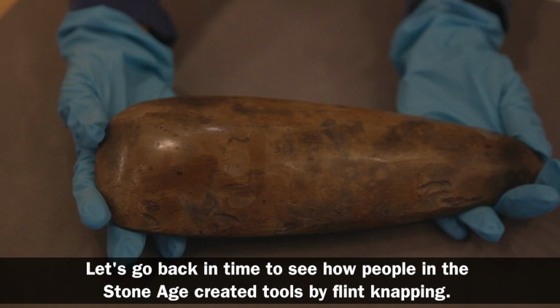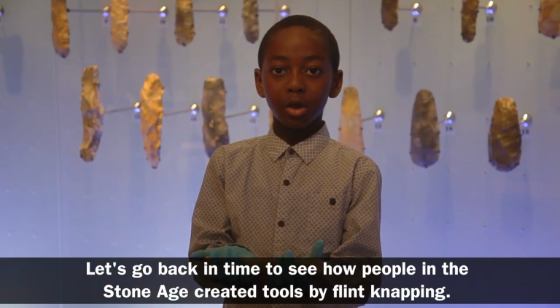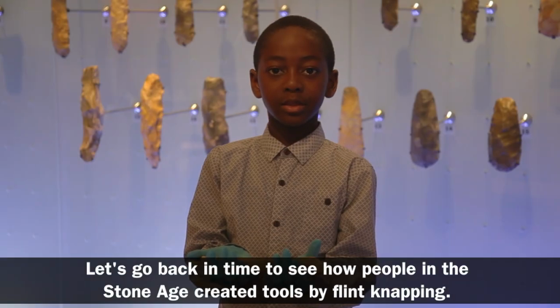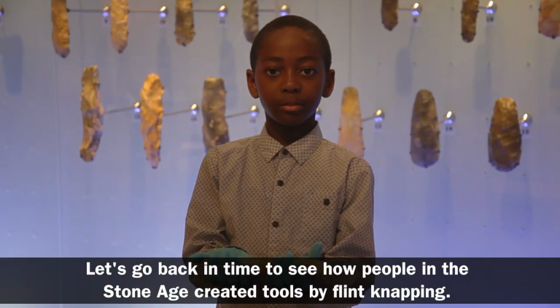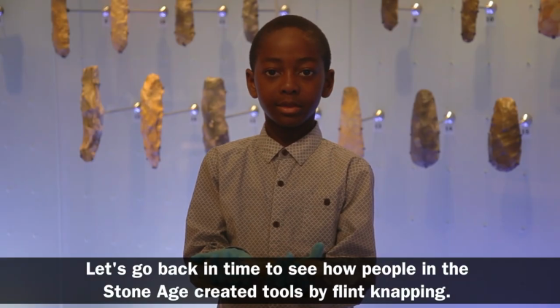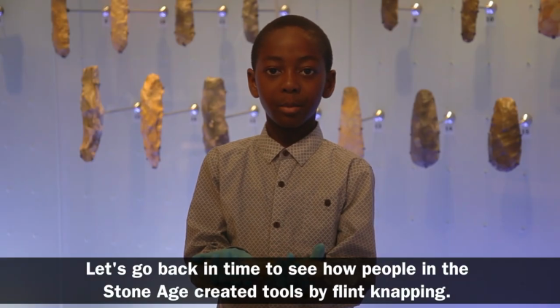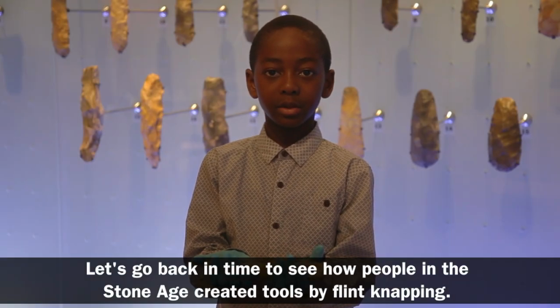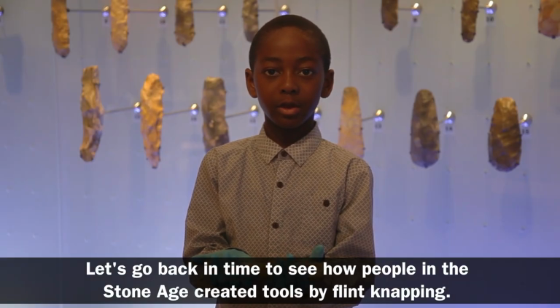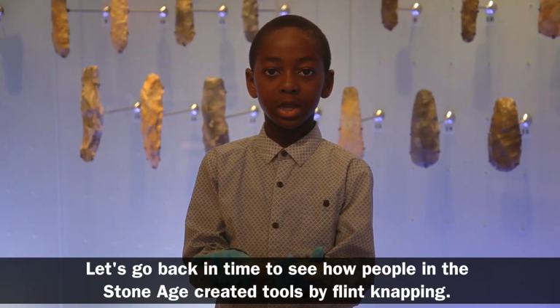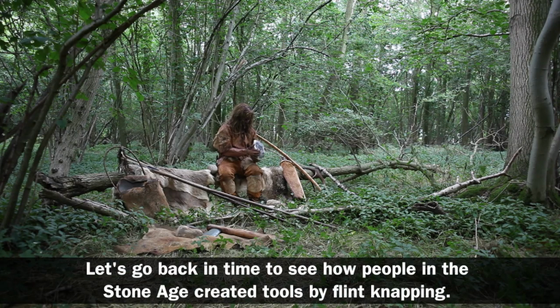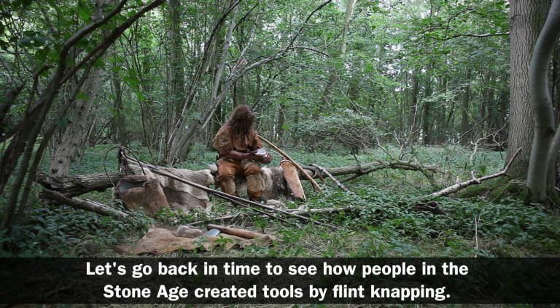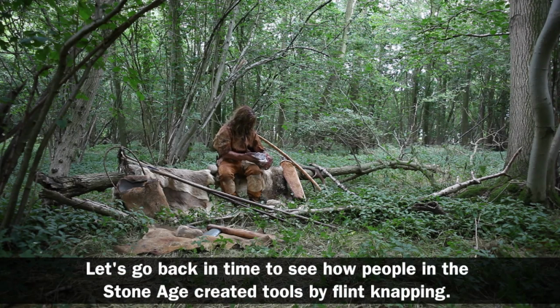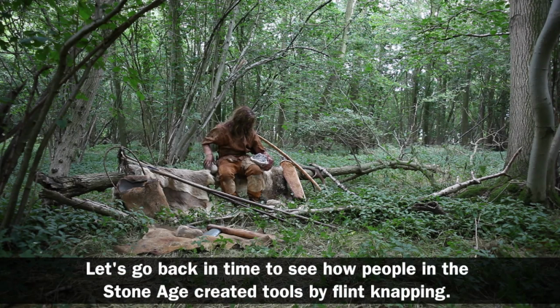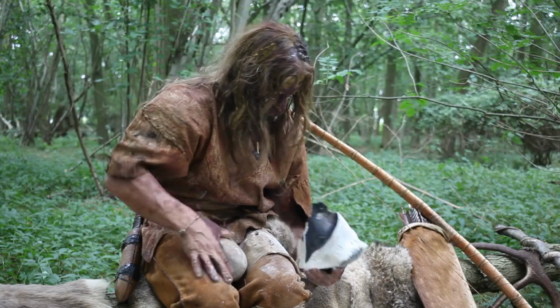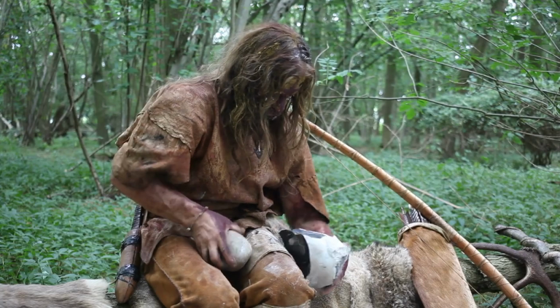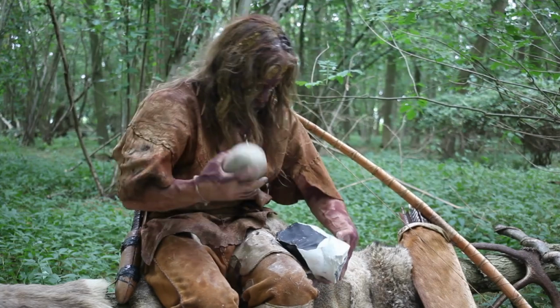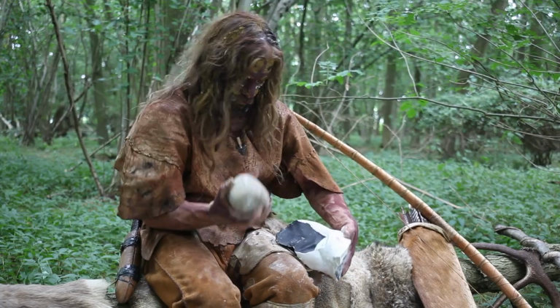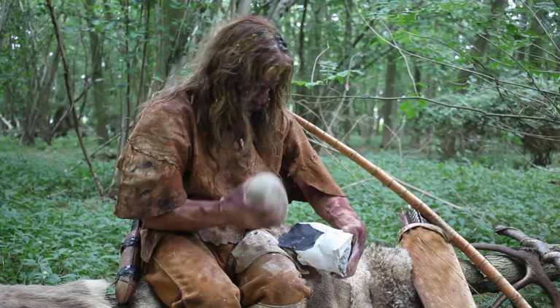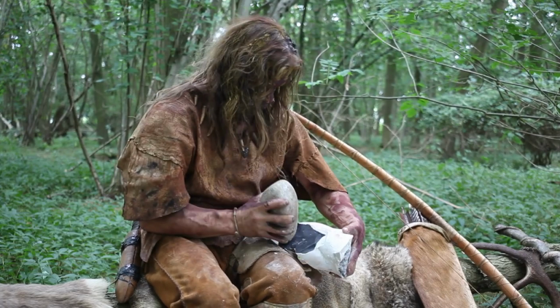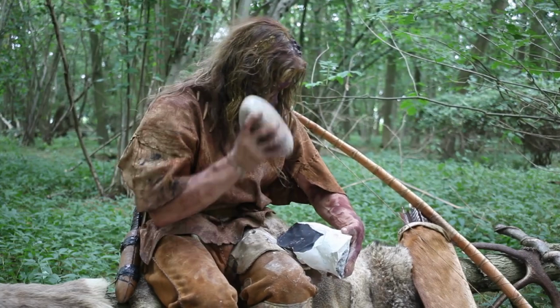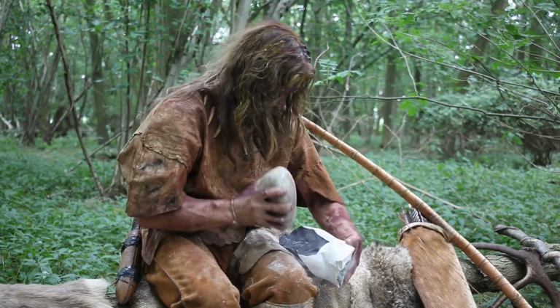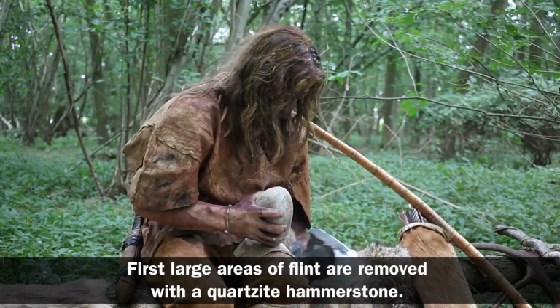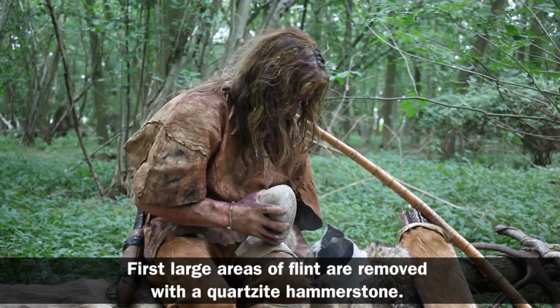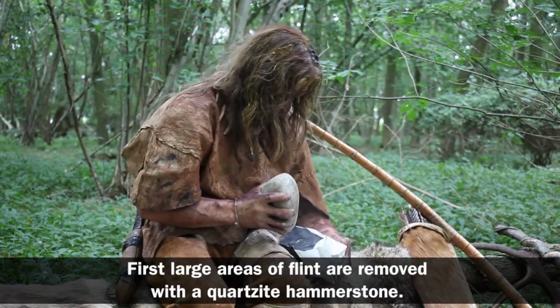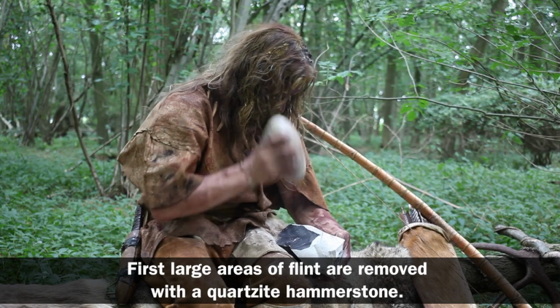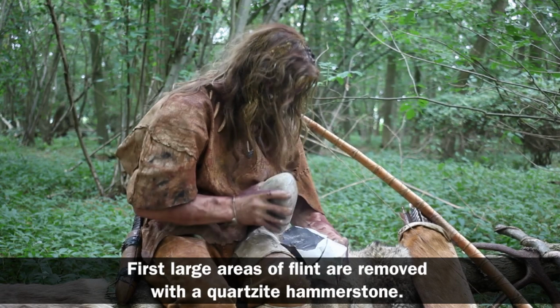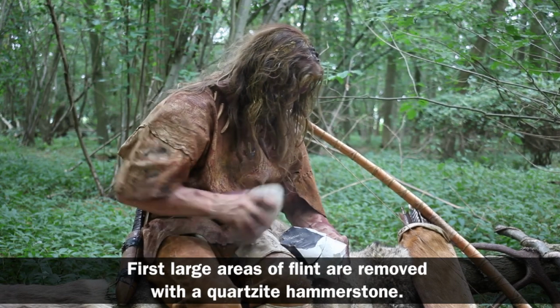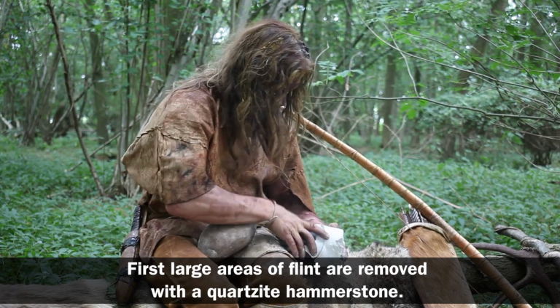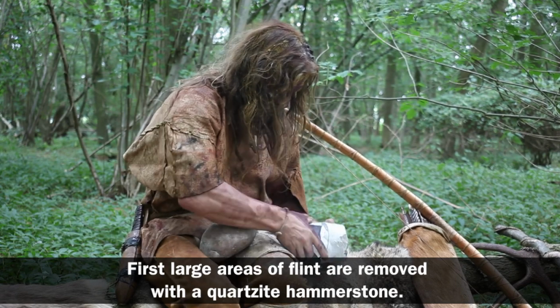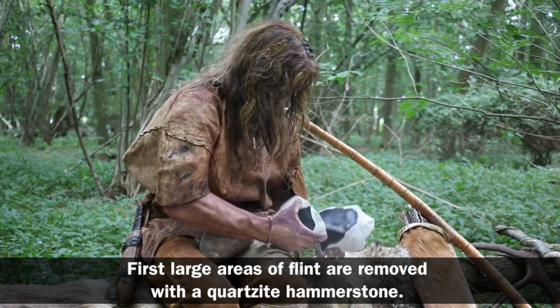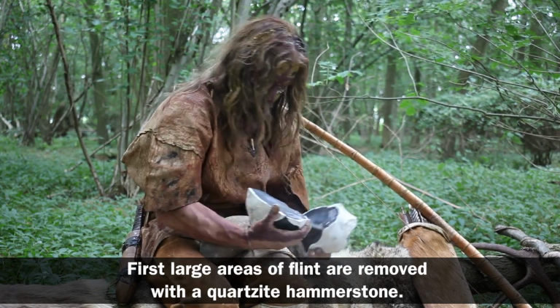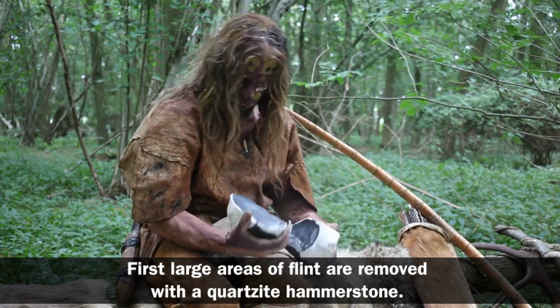Let's go back in time to see how people in the Stone Age created tools by flint knapping. First, large pieces of flint are removed with a quartzite hammer stone.